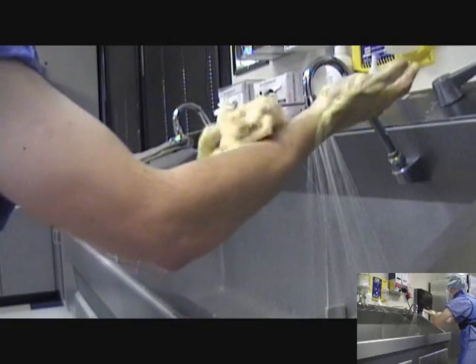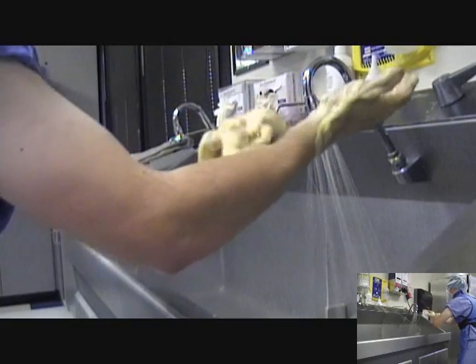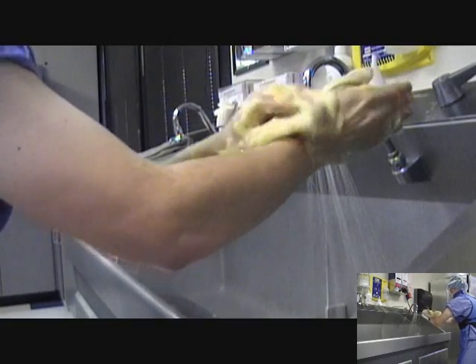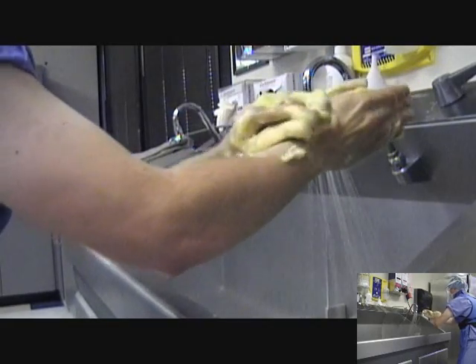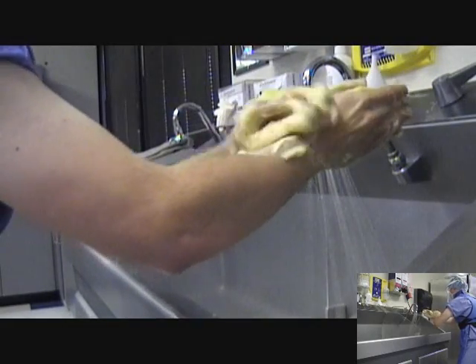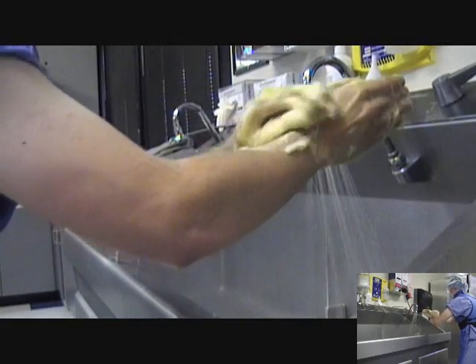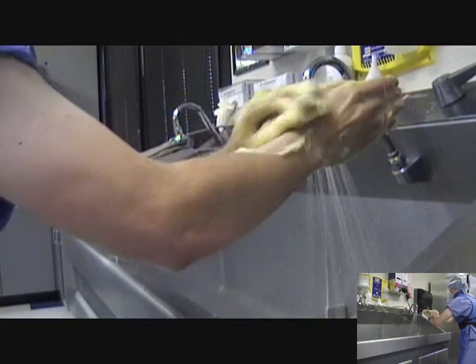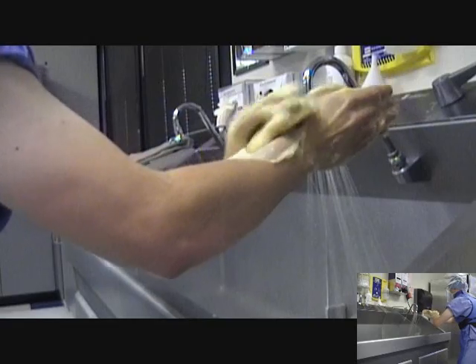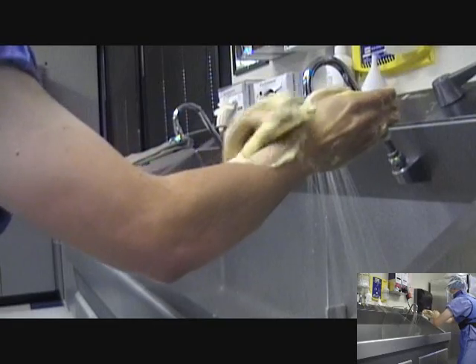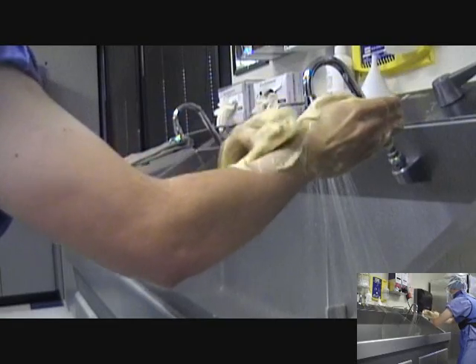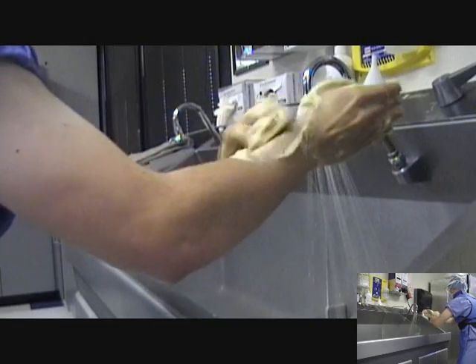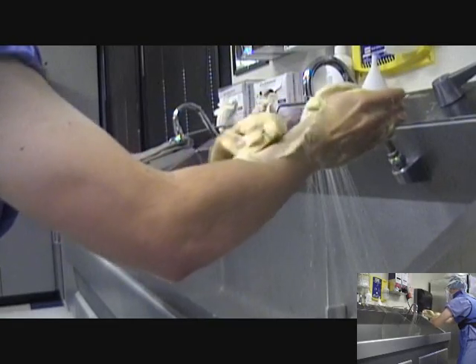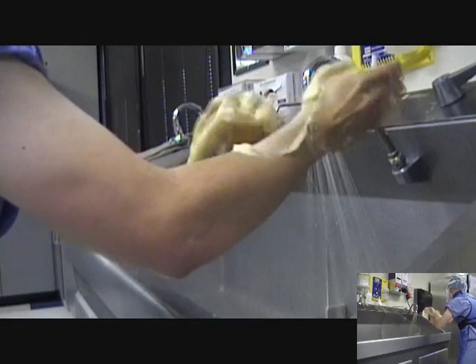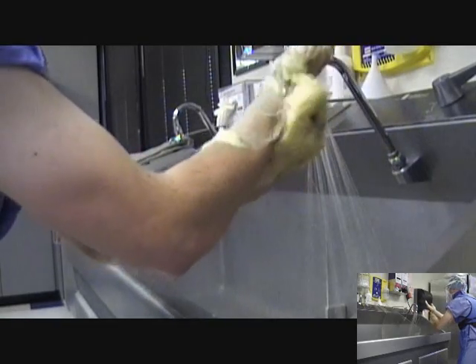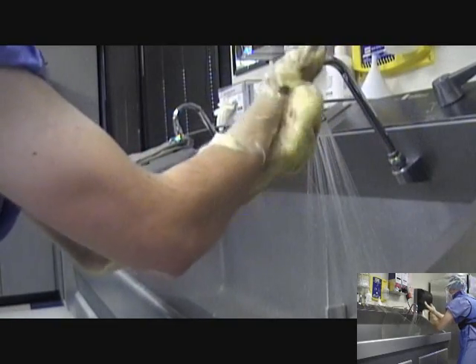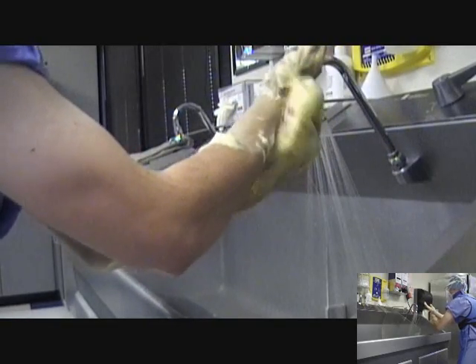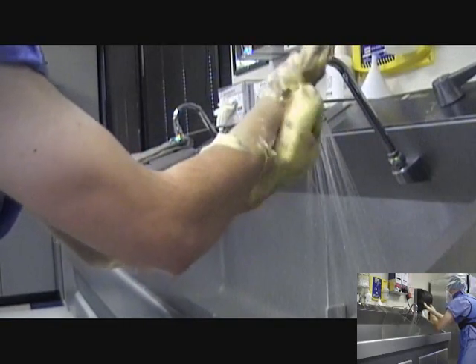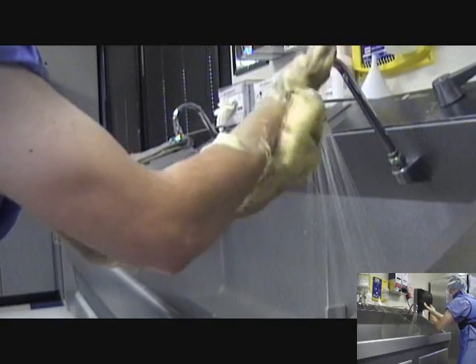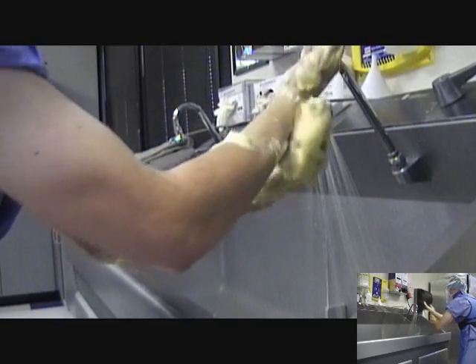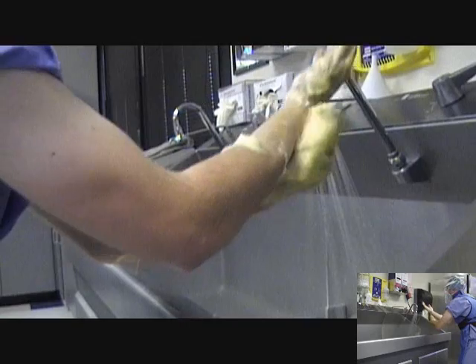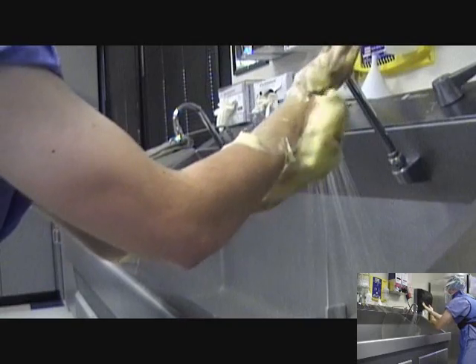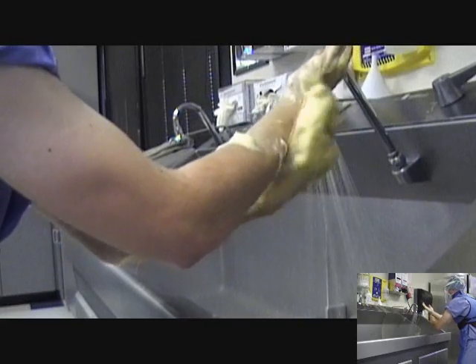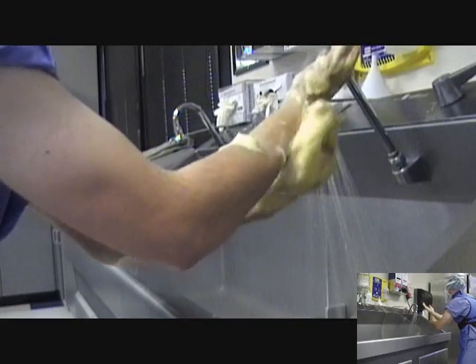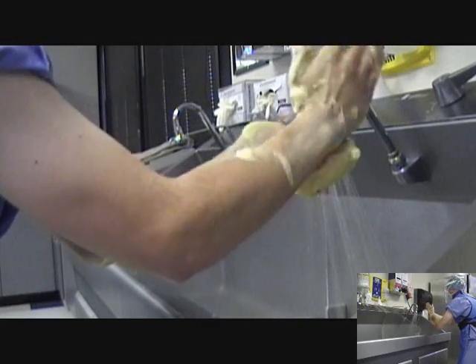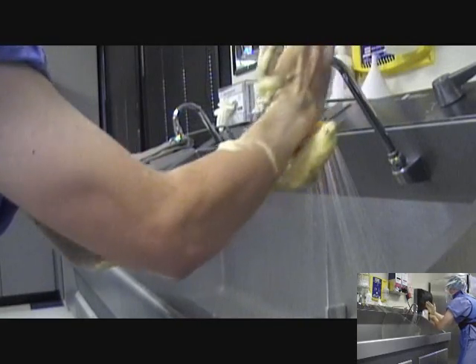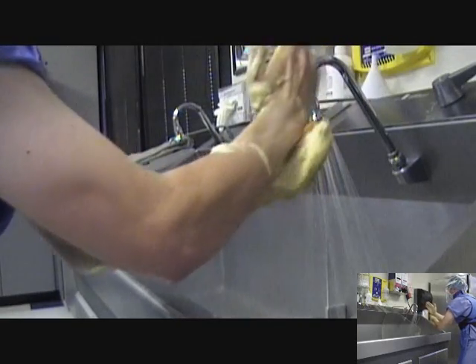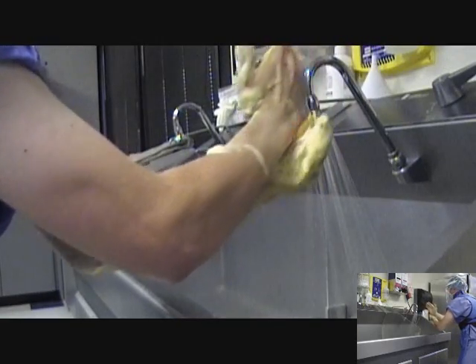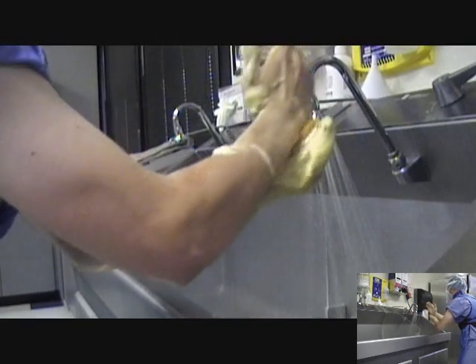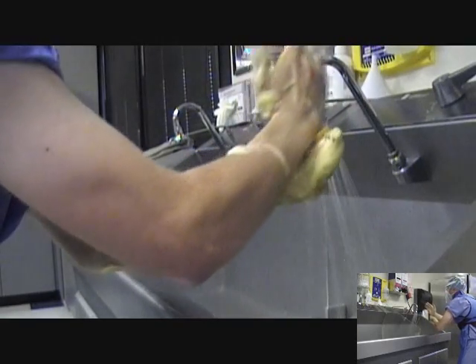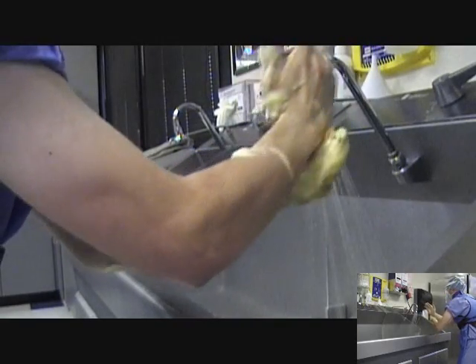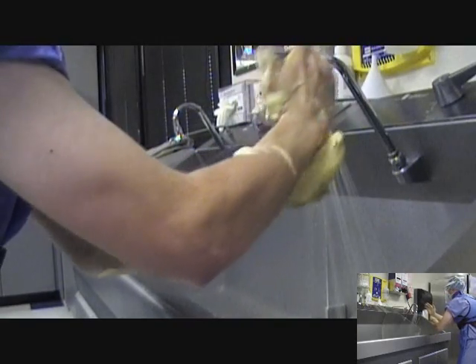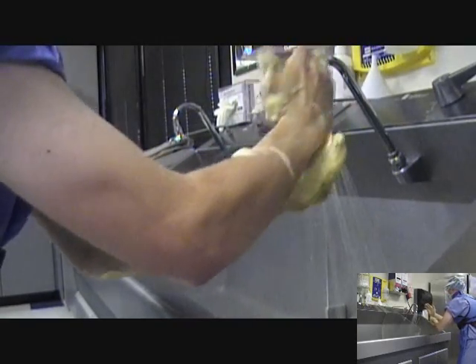Remember to maintain correct positioning and posture throughout the scrub to avoid contact with contaminated items or surfaces and keep hands within appropriate zone. If contamination occurs, repeat the steps of the surgical hand scrub.